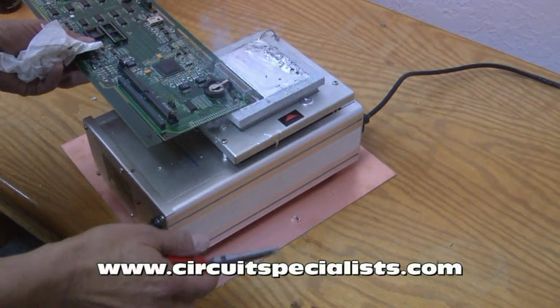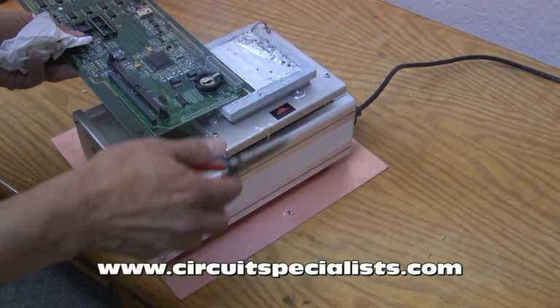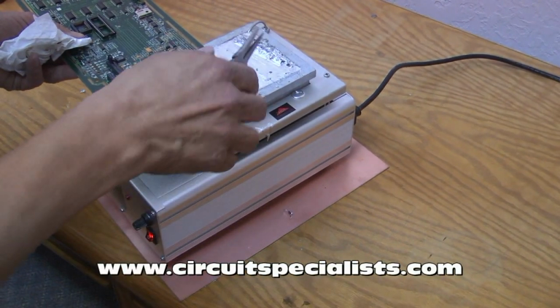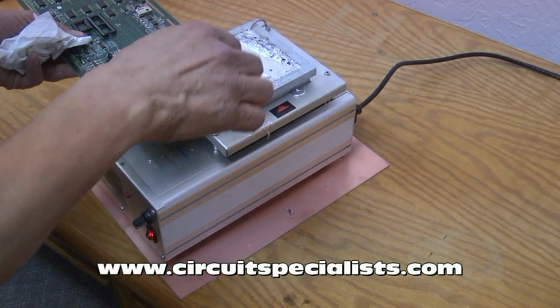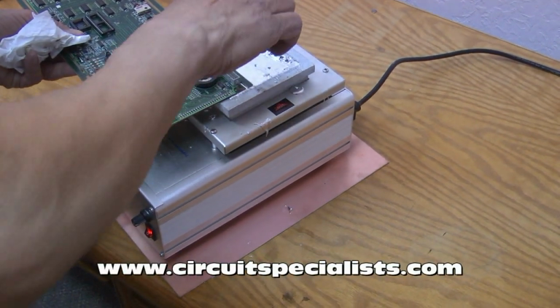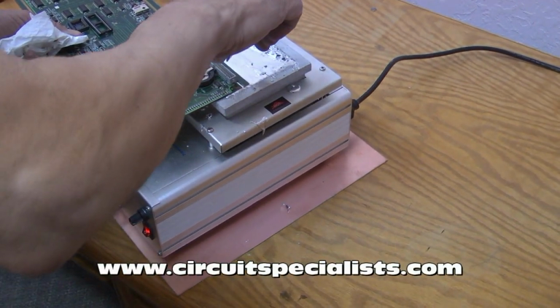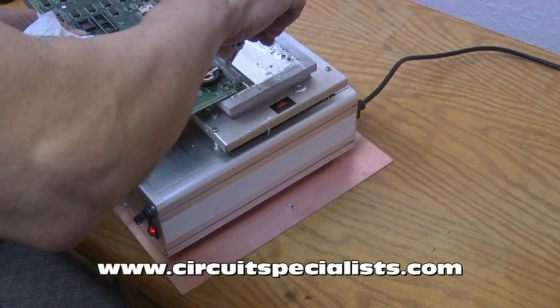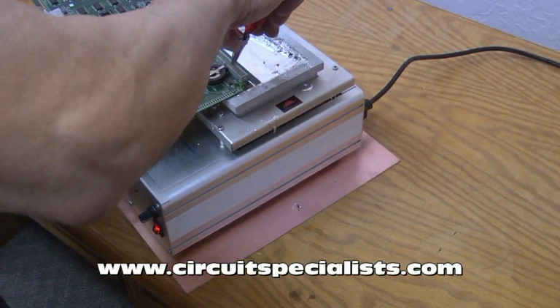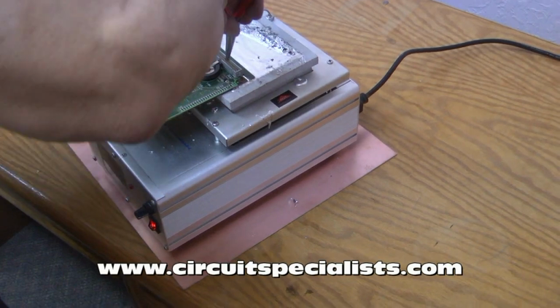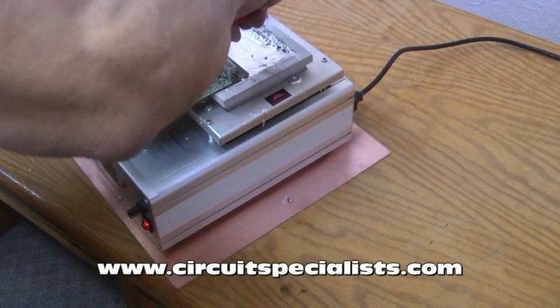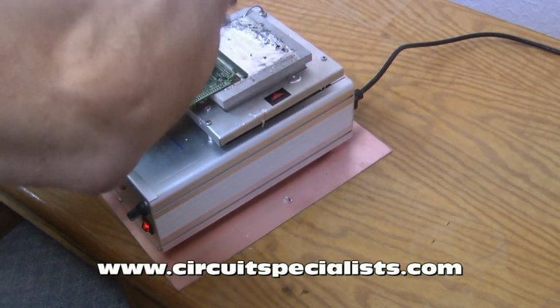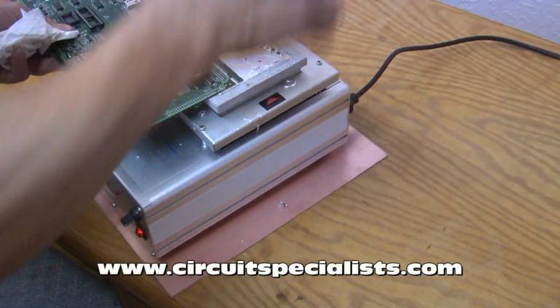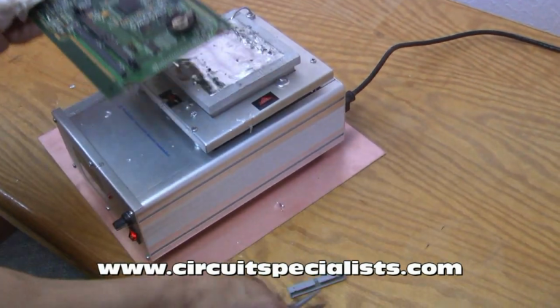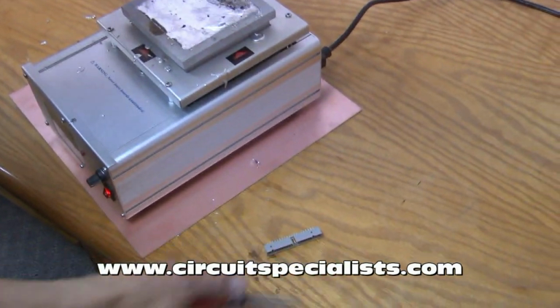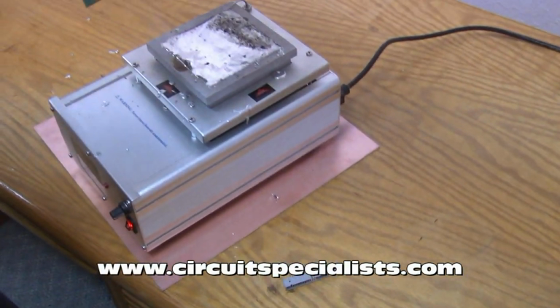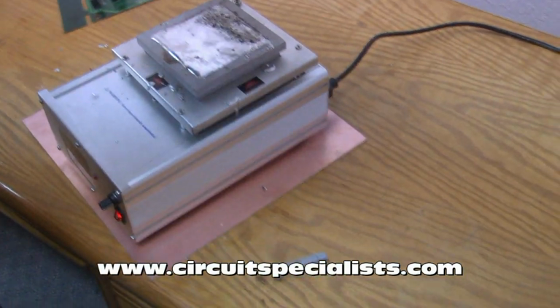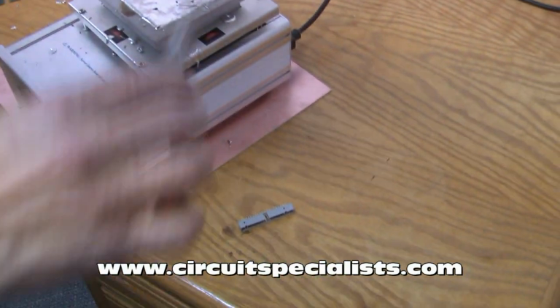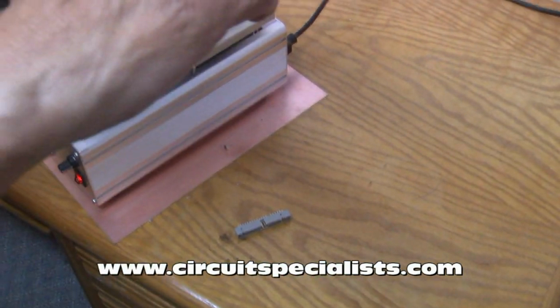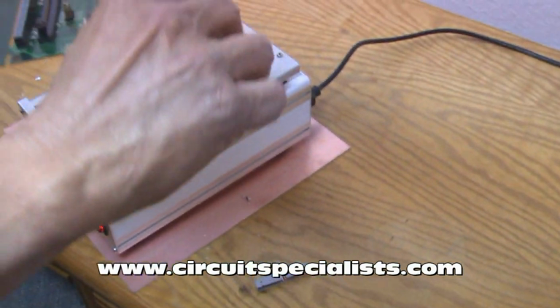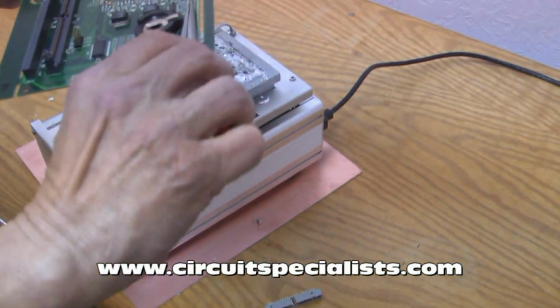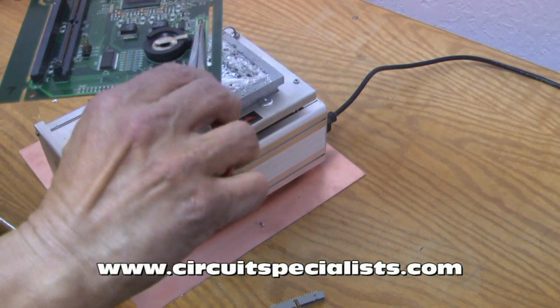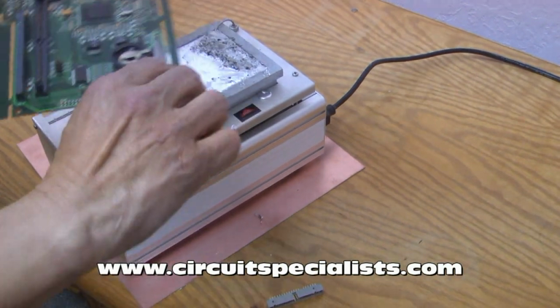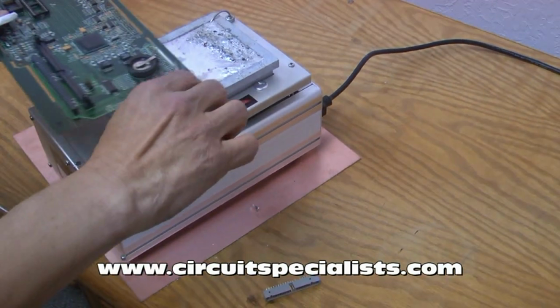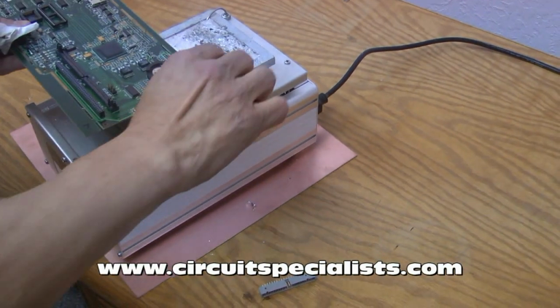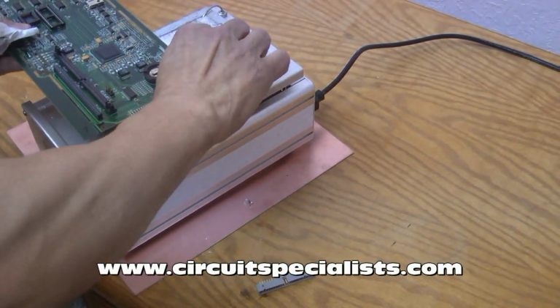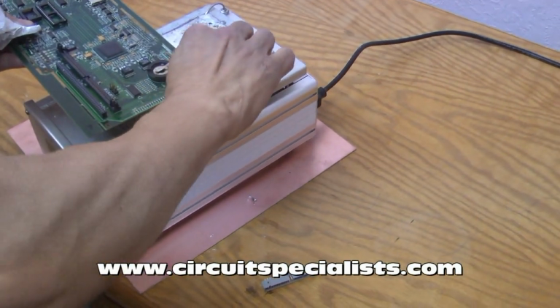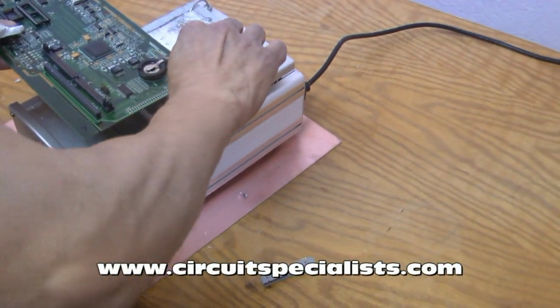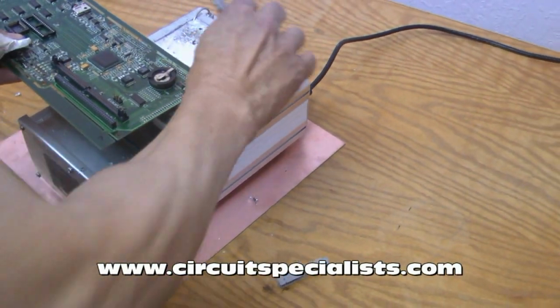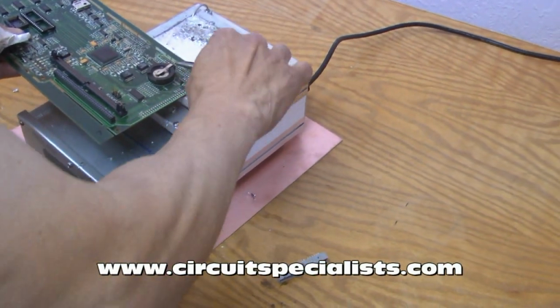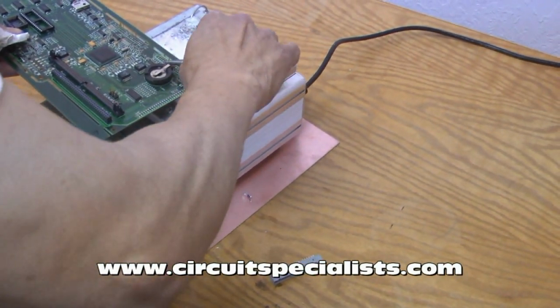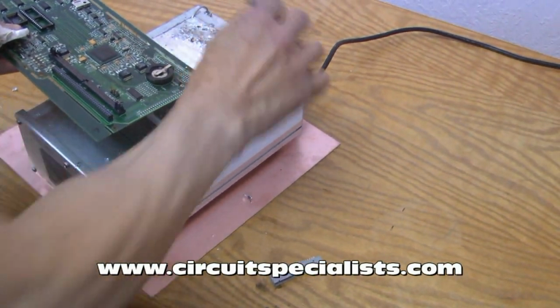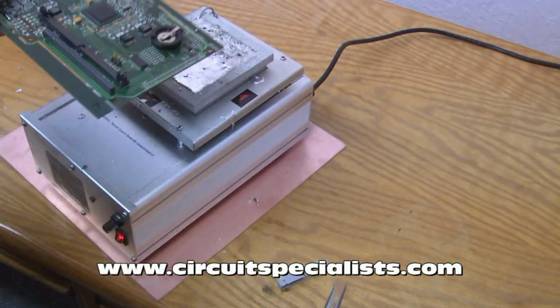Next, the PCB is set on the surface of the molten solder and the component can be easily removed. Note the ease with which the connector was removed from the board and how no damage was inflicted on the PCB.